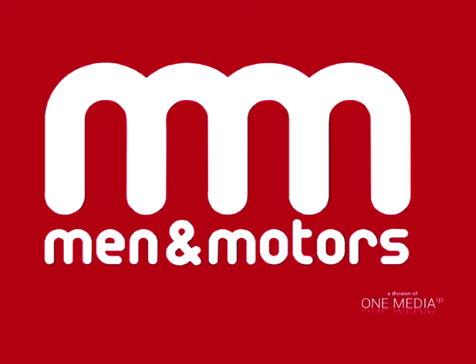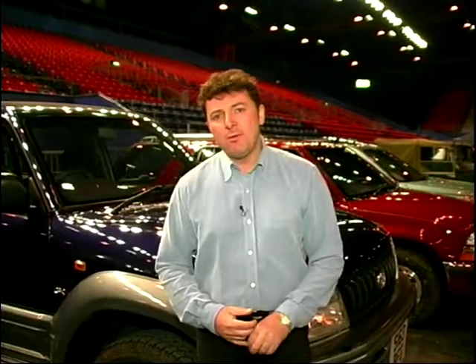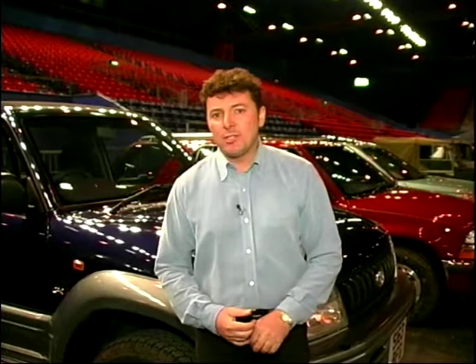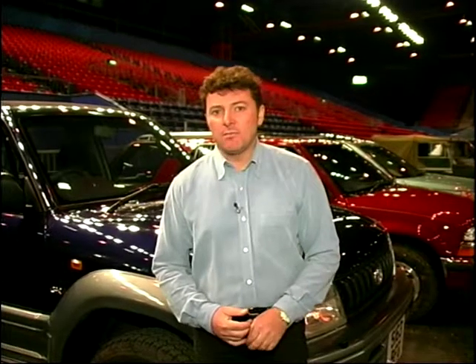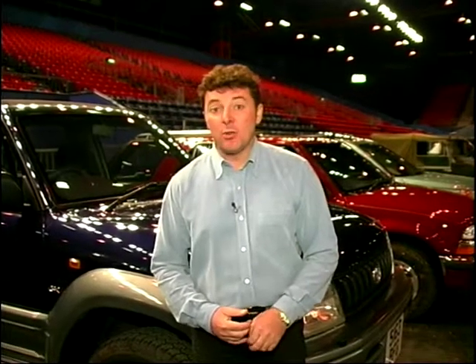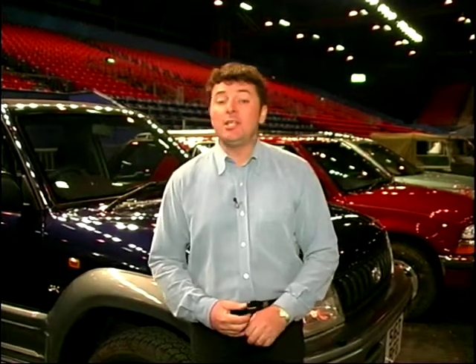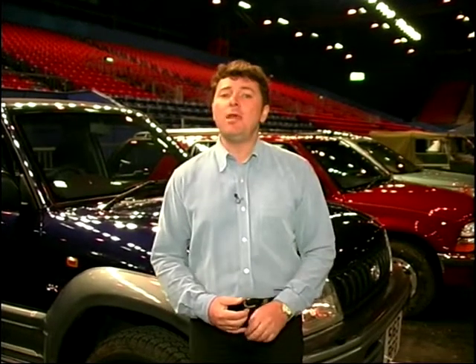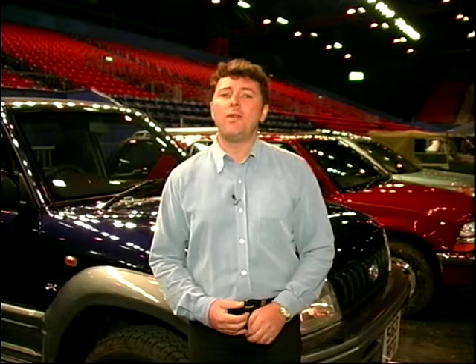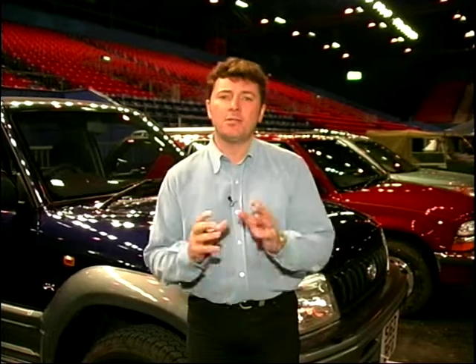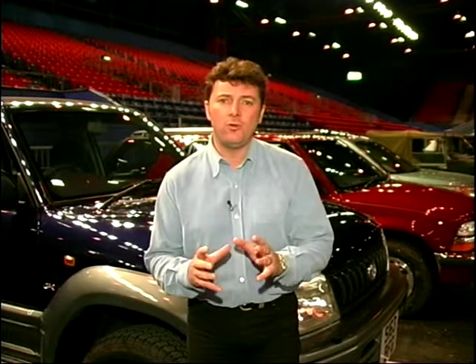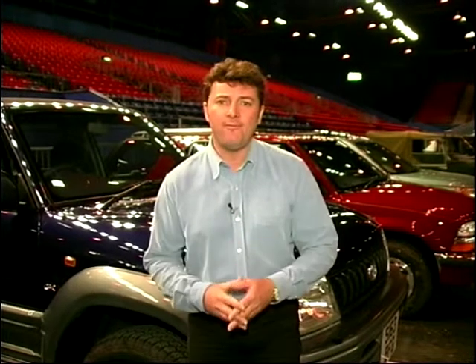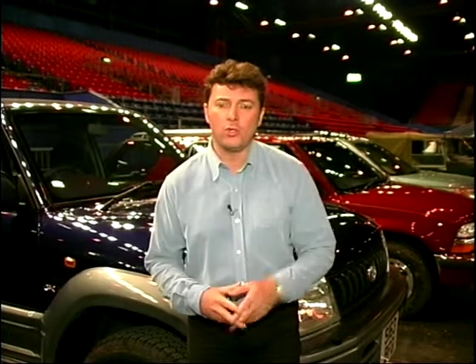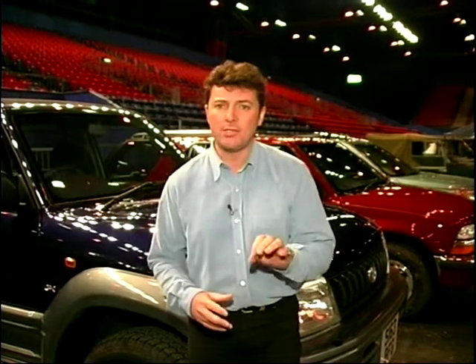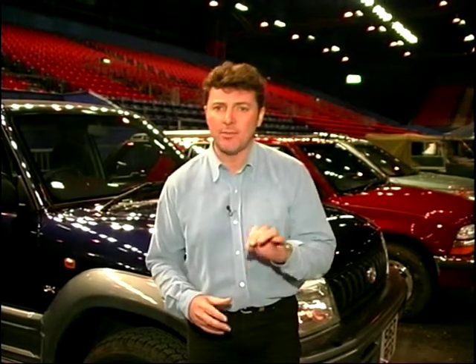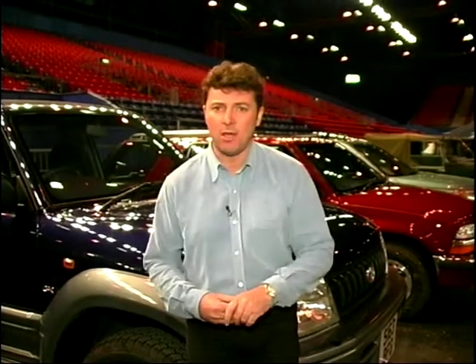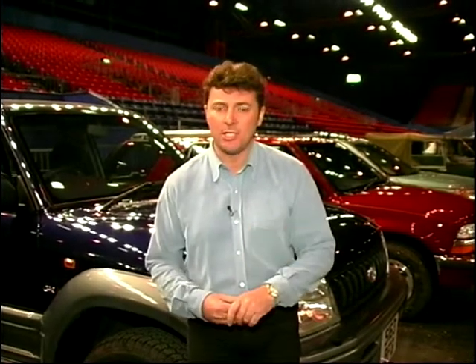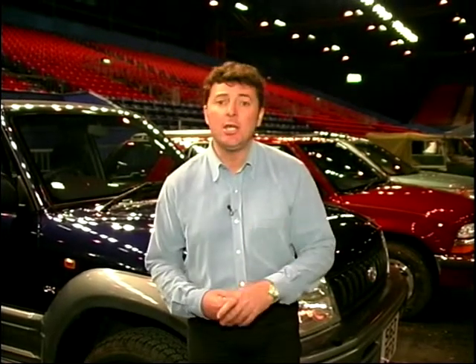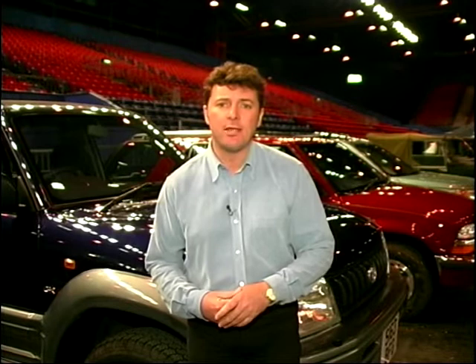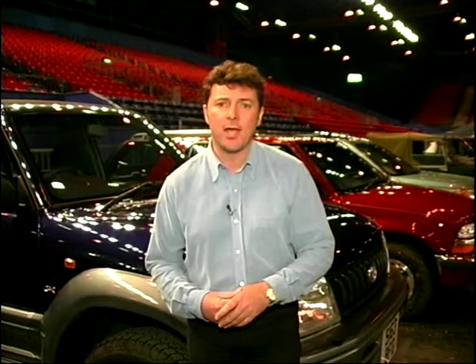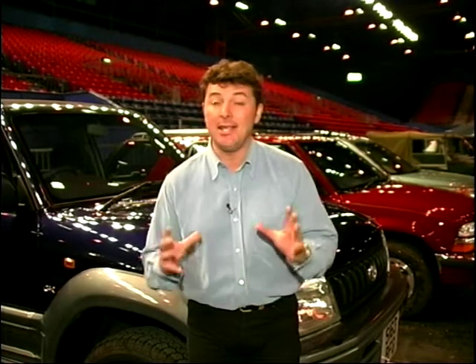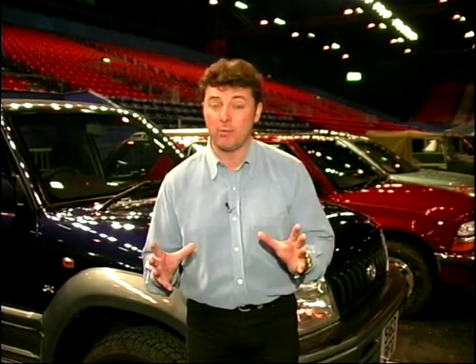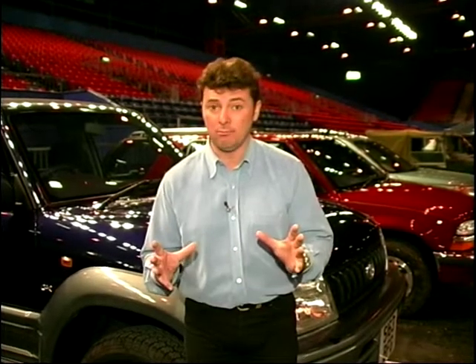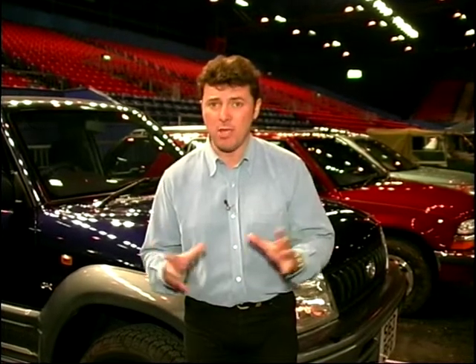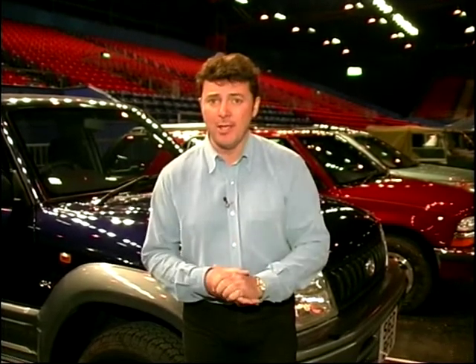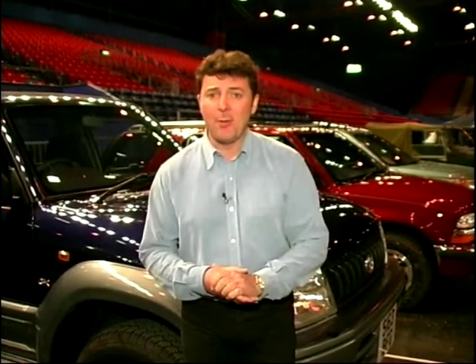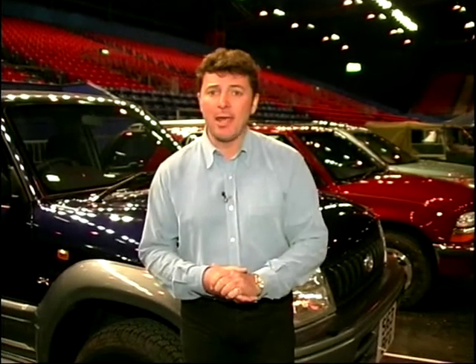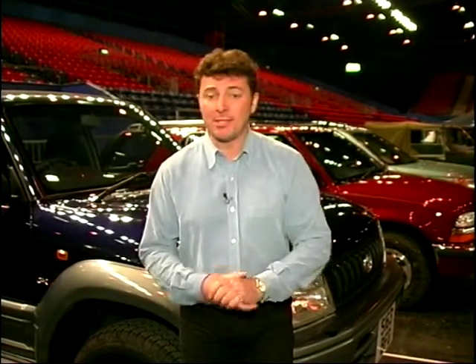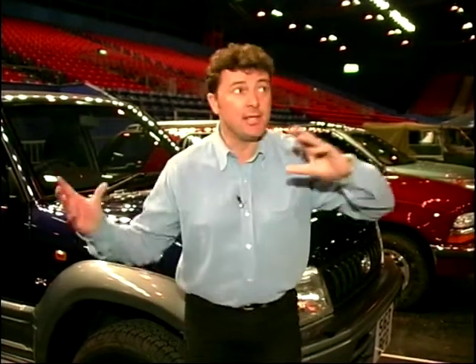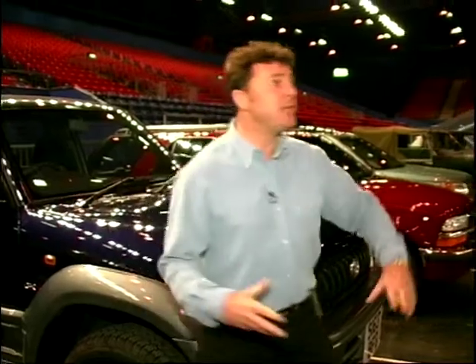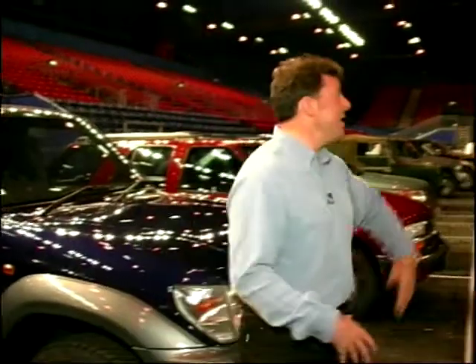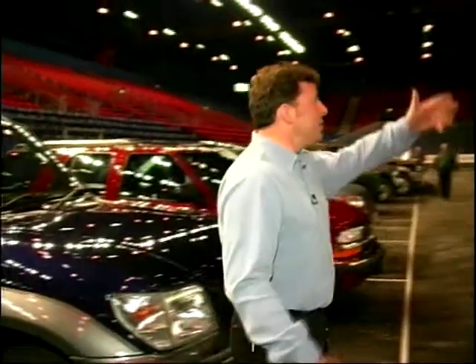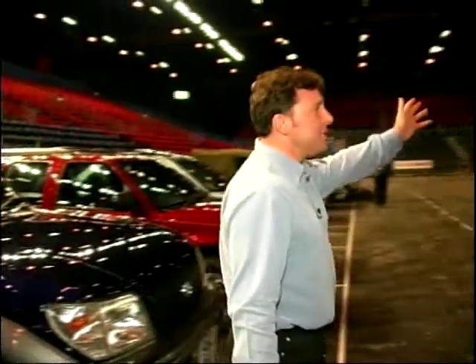Now, if you remember back to the London Motor Show last year, you may recall that they had a small 4x4 course outside, cramped in the car park, and Ginny was taken for a ride in the pouring rain. Well, here in Birmingham, they've gone bigger and better. They've taken it inside. It looks fantastic. It's pretty enormous.